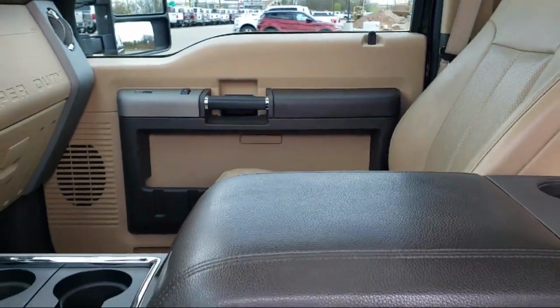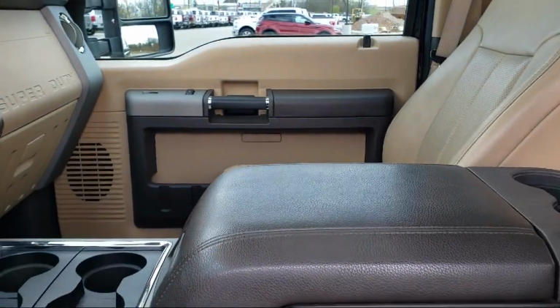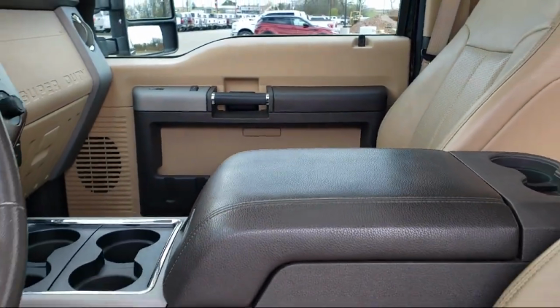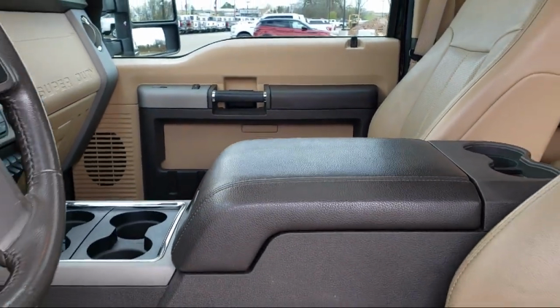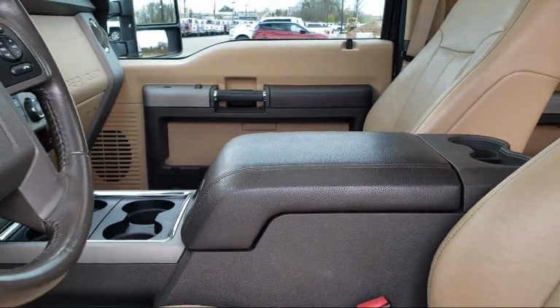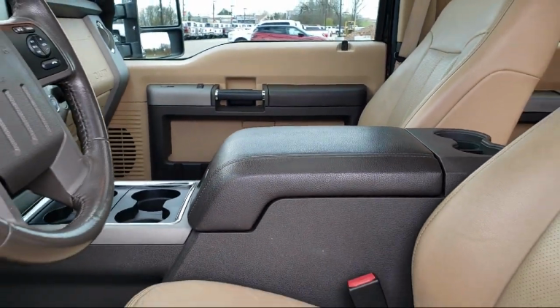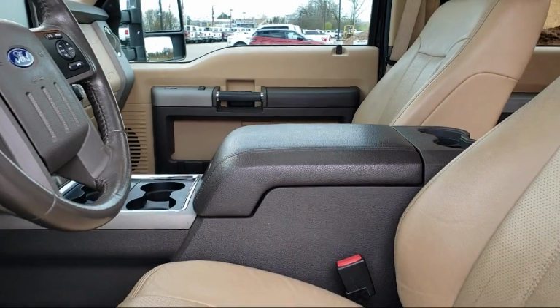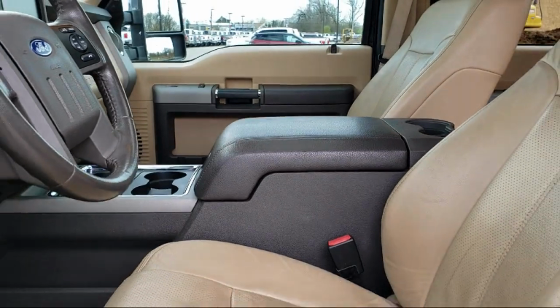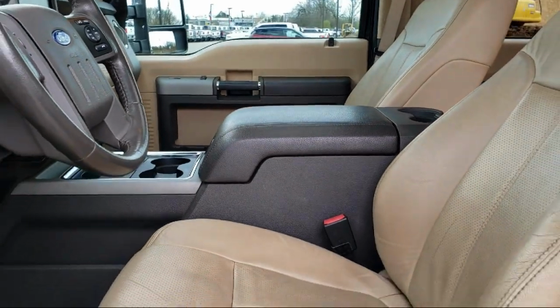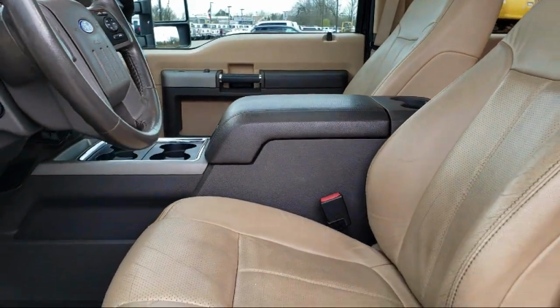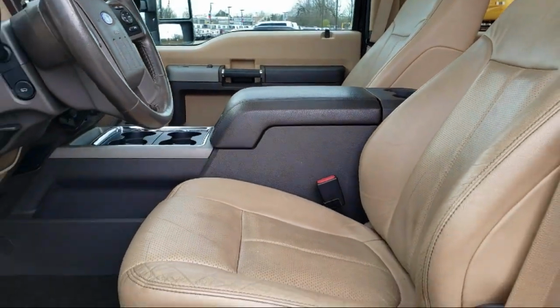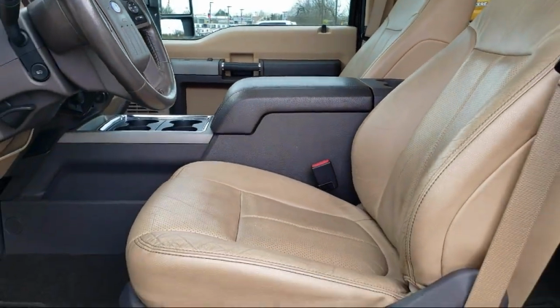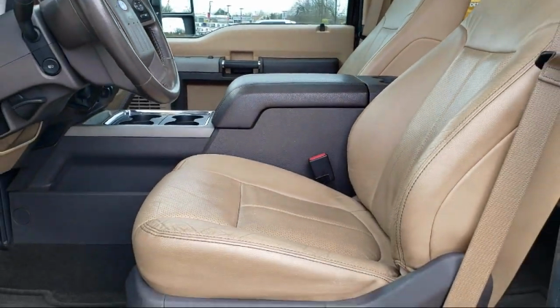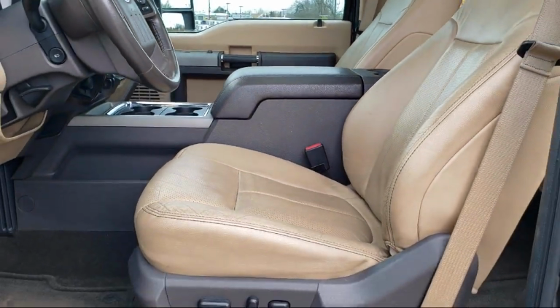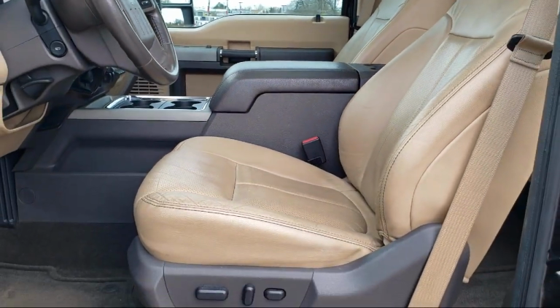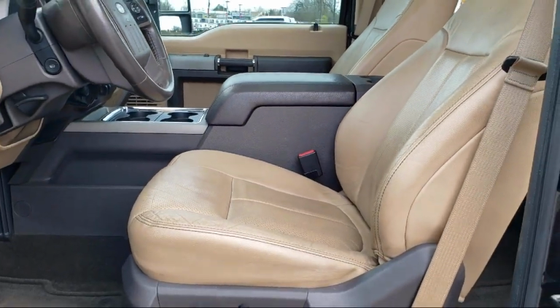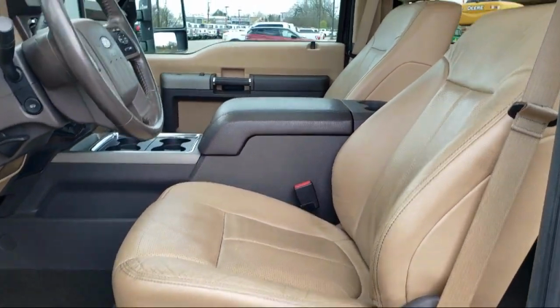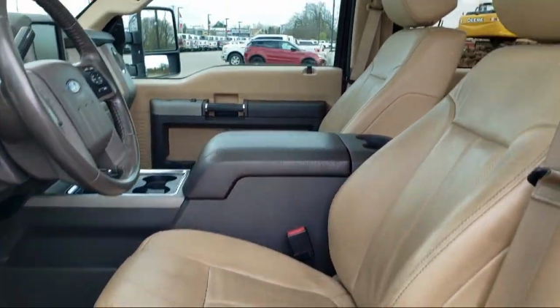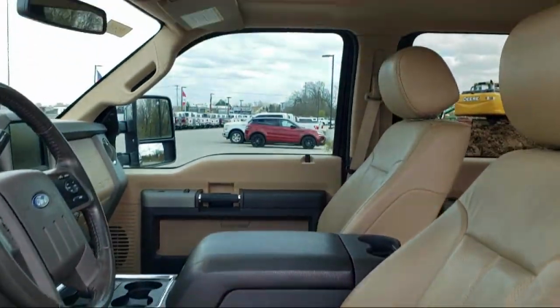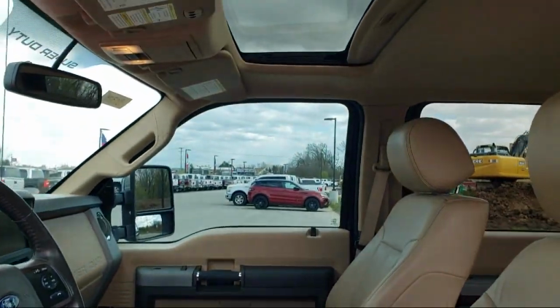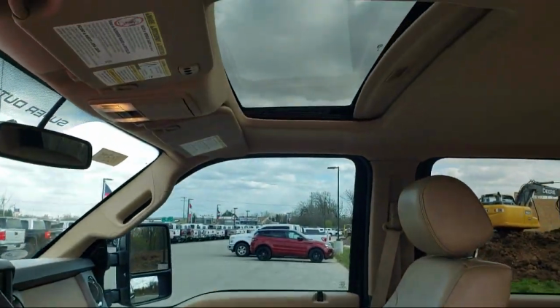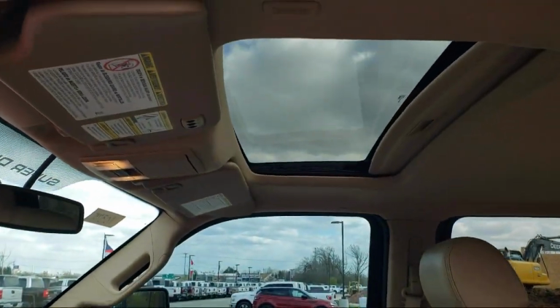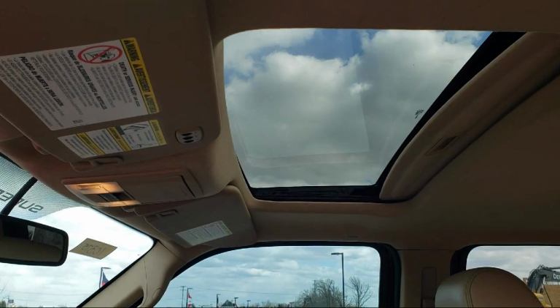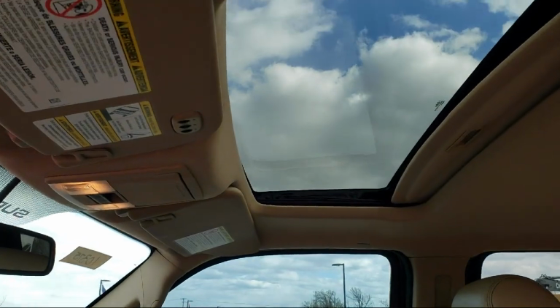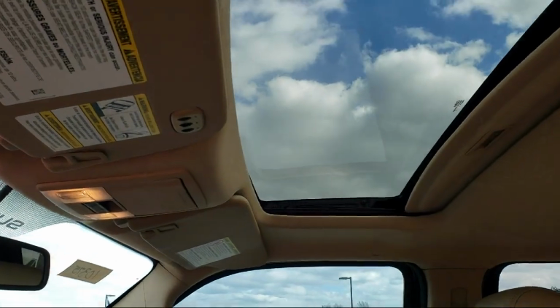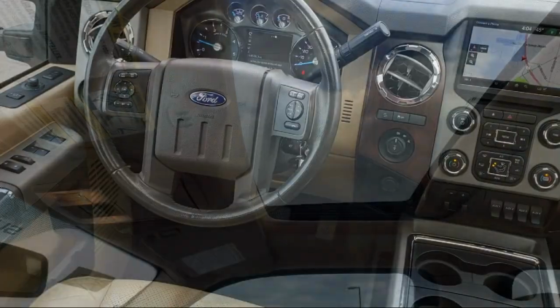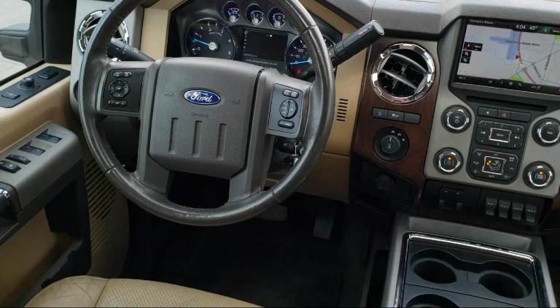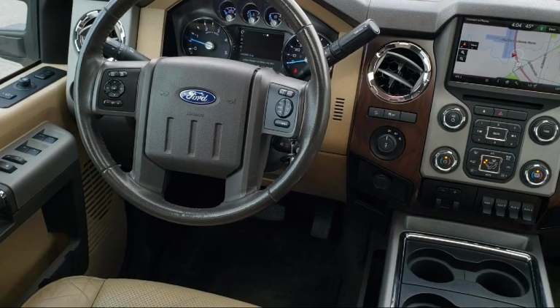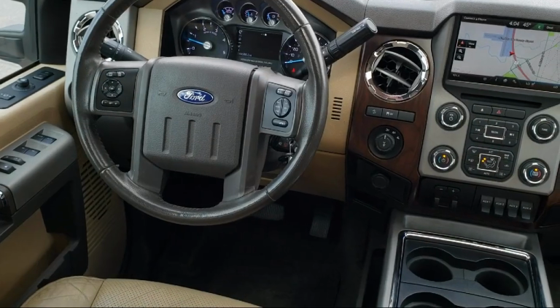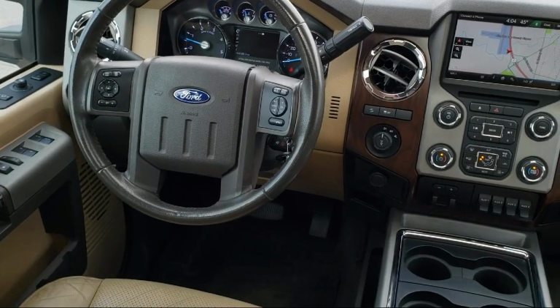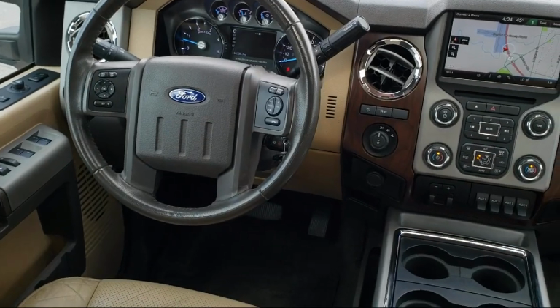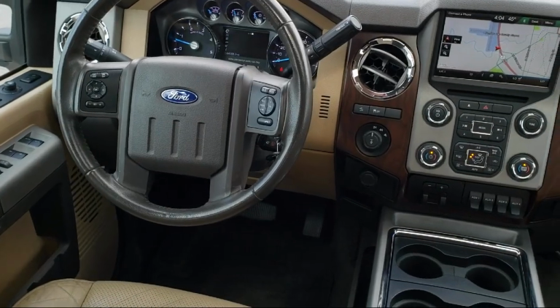Come see us today and experience the satisfaction that comes with being a Summit Auto customer. We're located at 815 South Rolling Meadows Drive in Bondulak, Wisconsin.